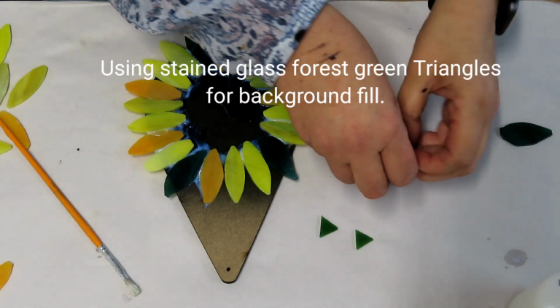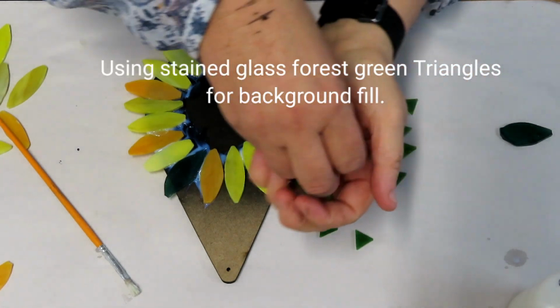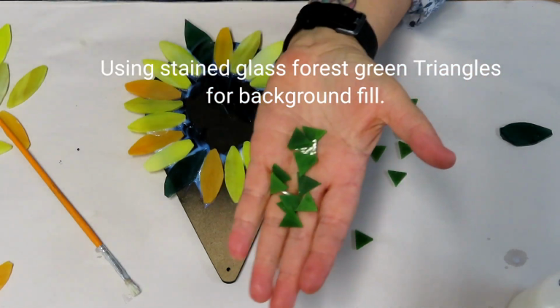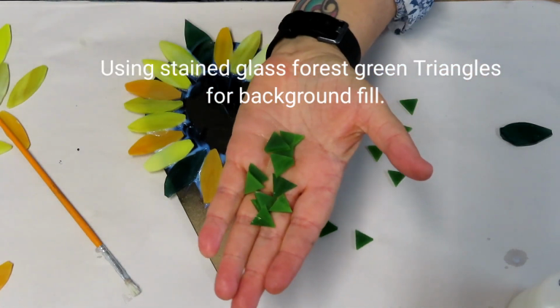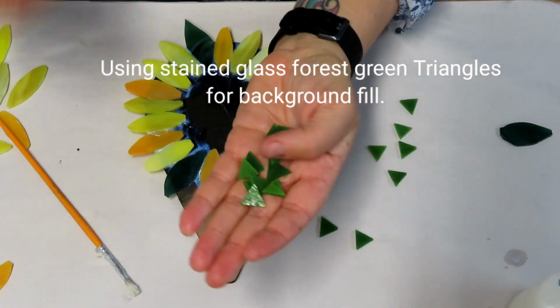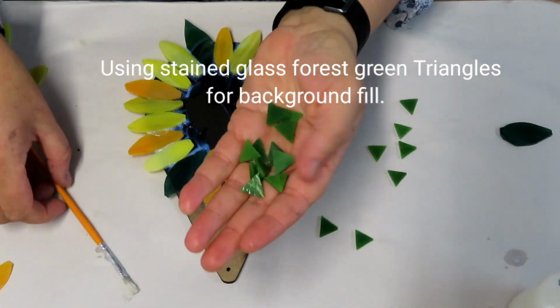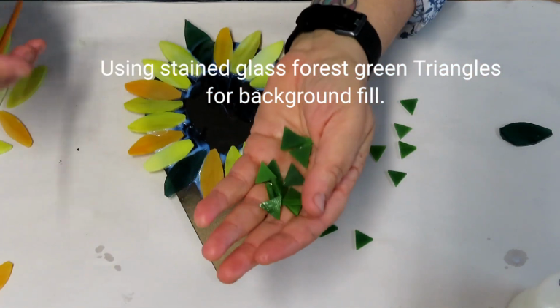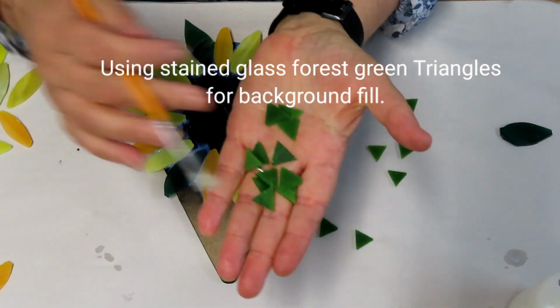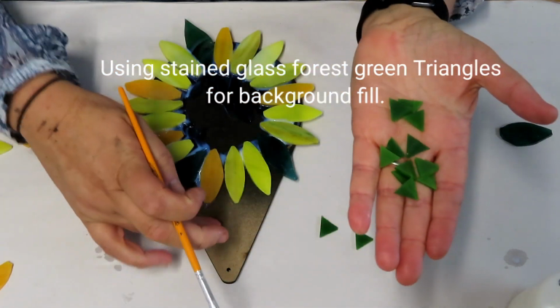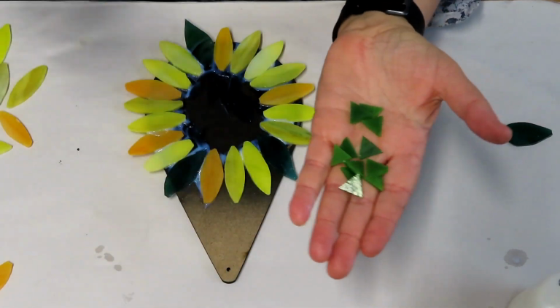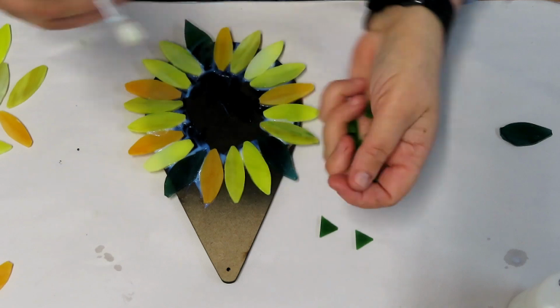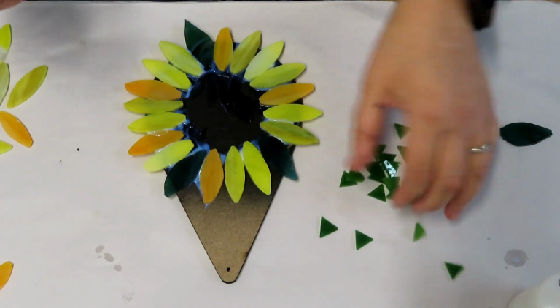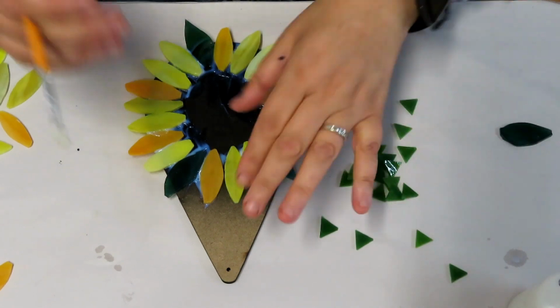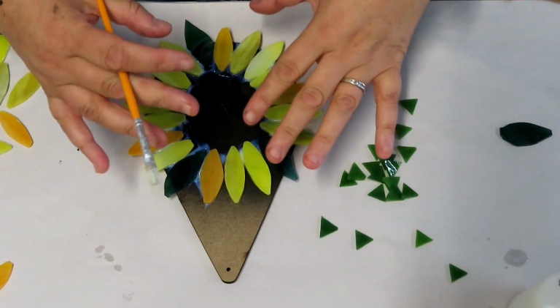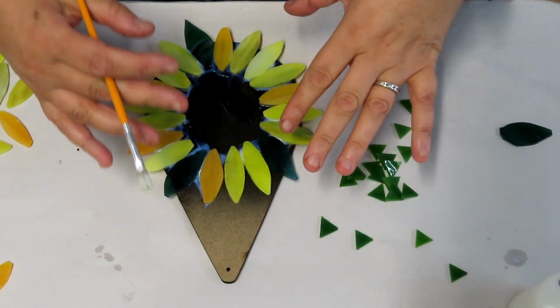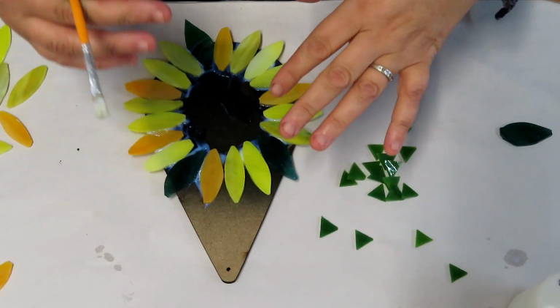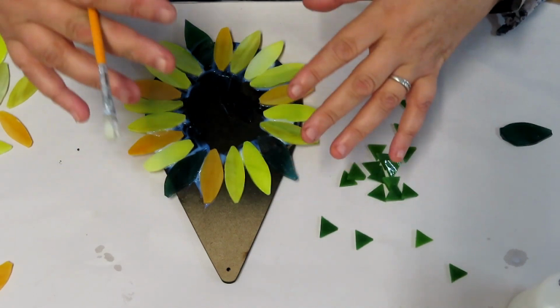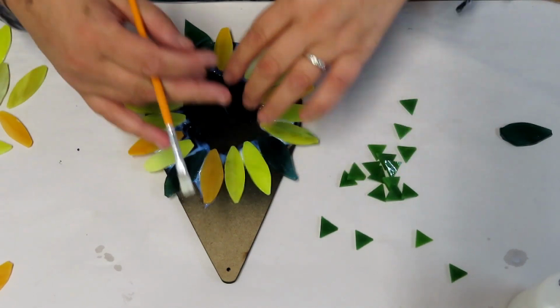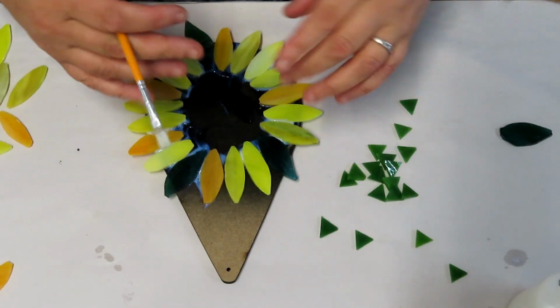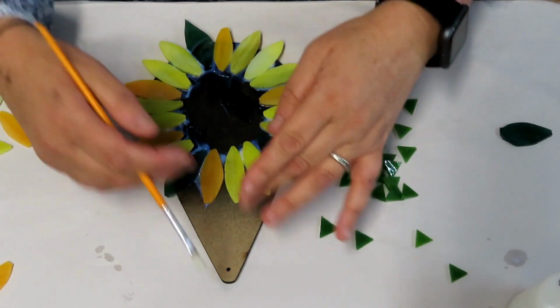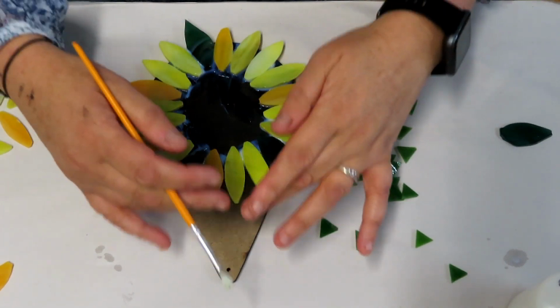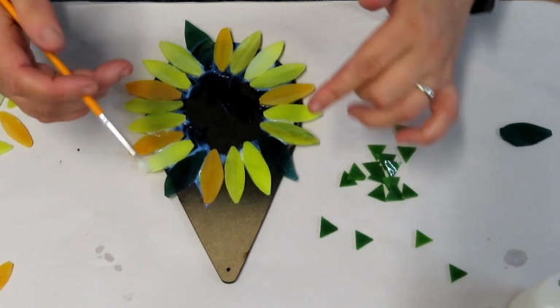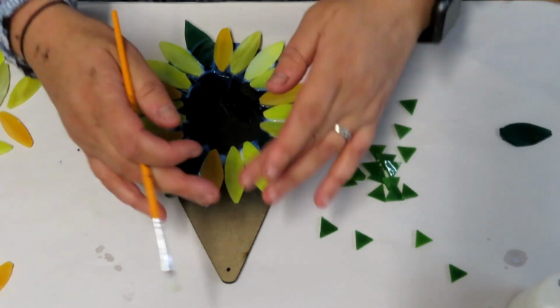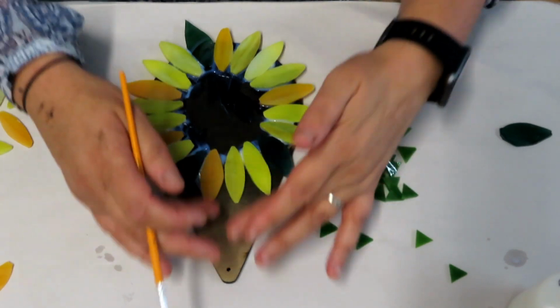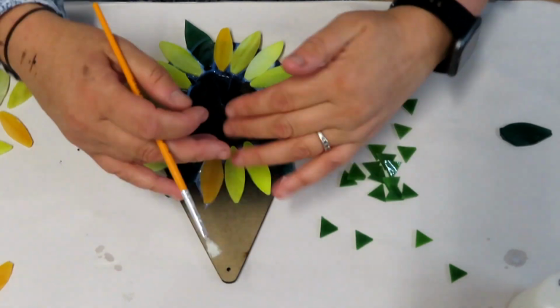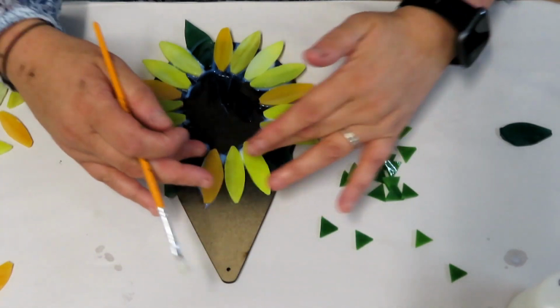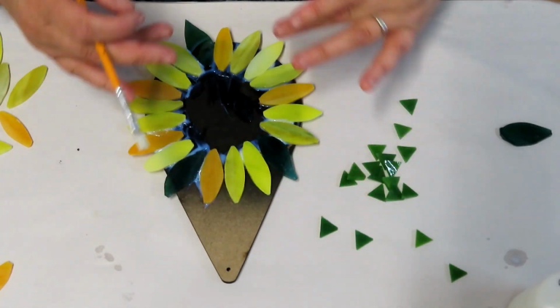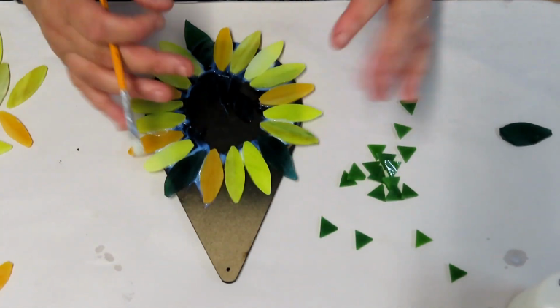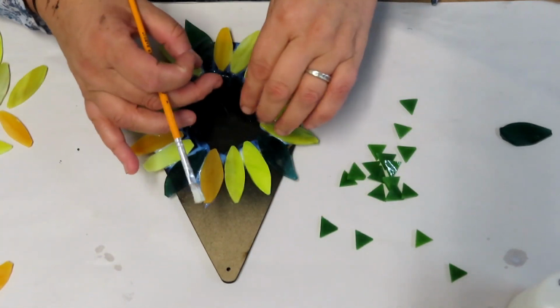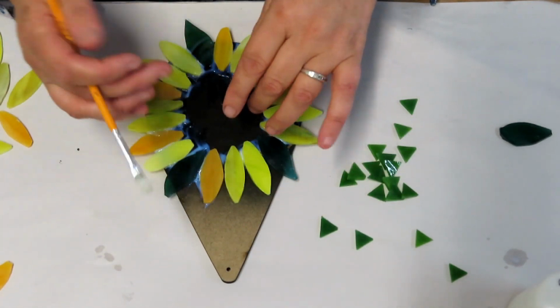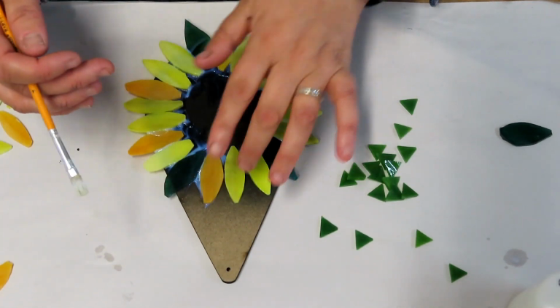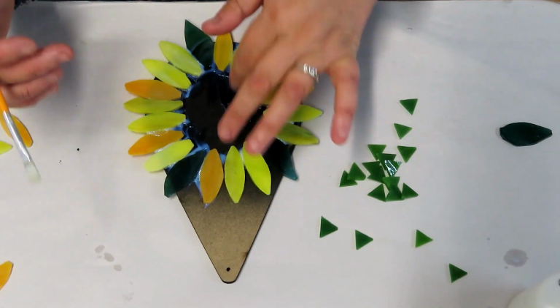I've got some little green stained glass triangles. I'm going to fill in the background. It's easy to do this now before we start doing our 3D flower because it can be a little bit mucky. So we'll do our background, grout around here, and then we'll proceed with the 3D middle.